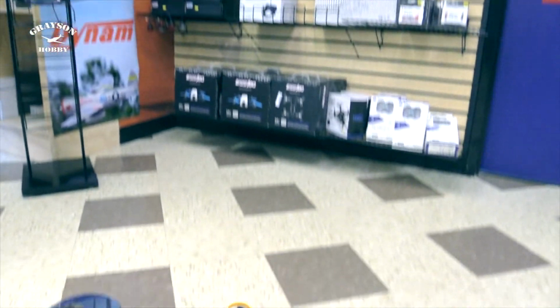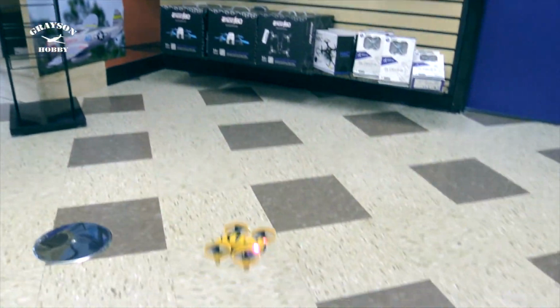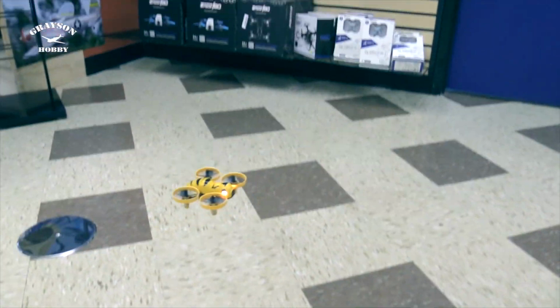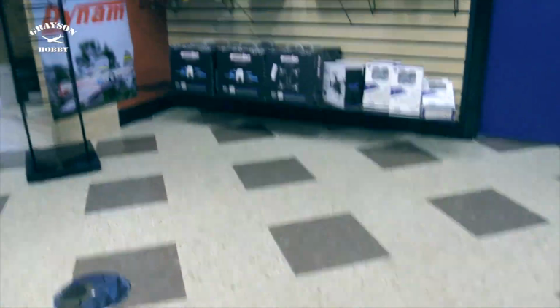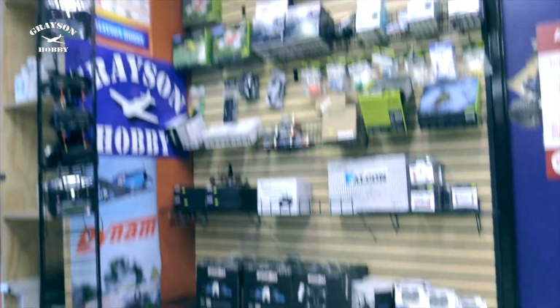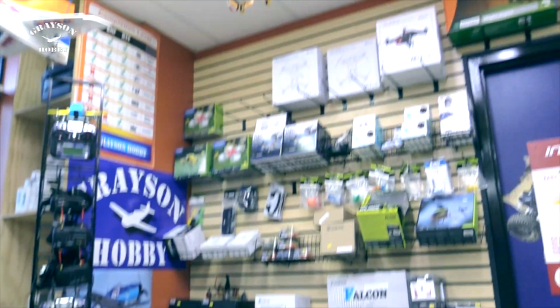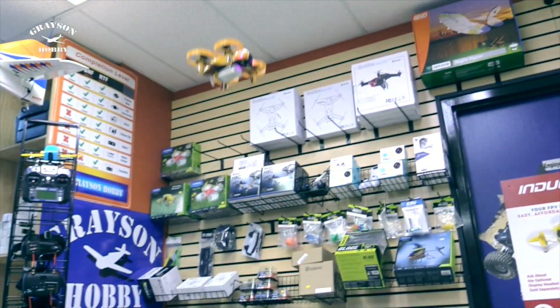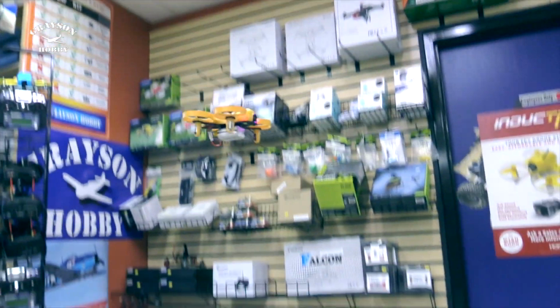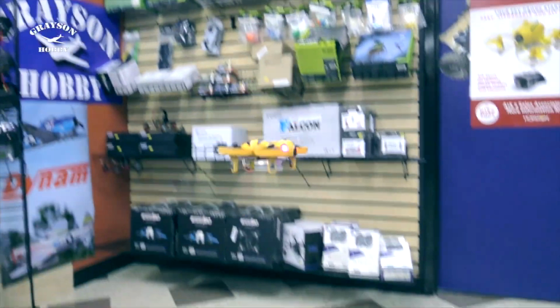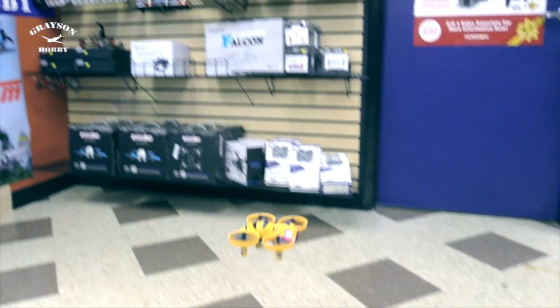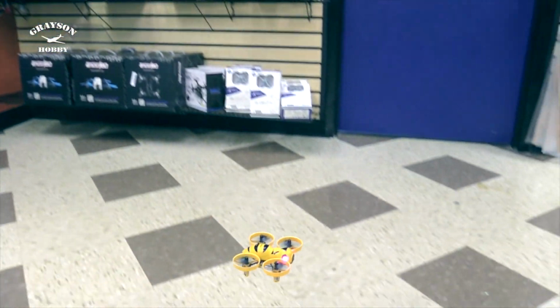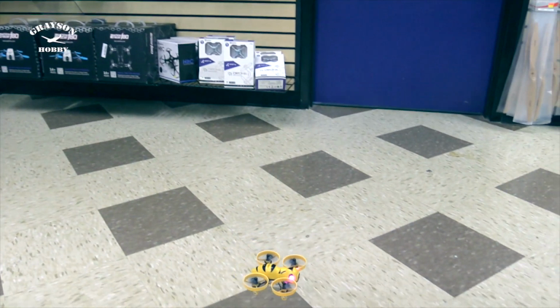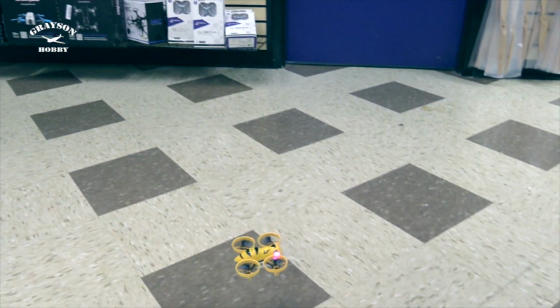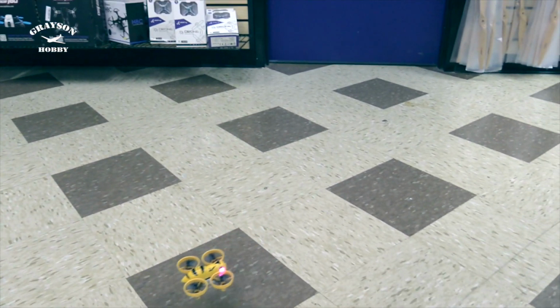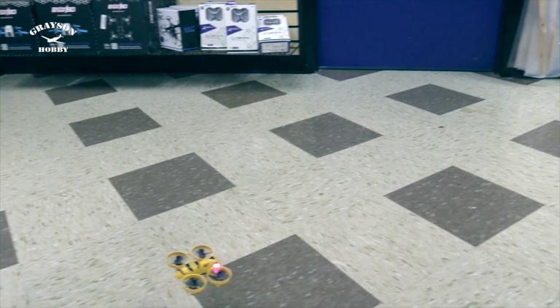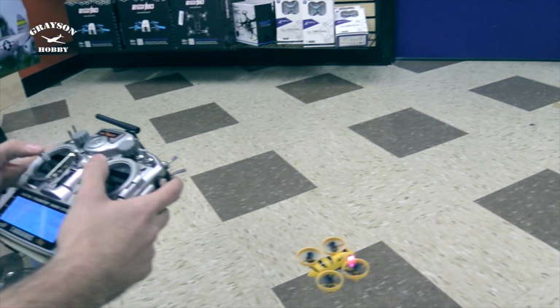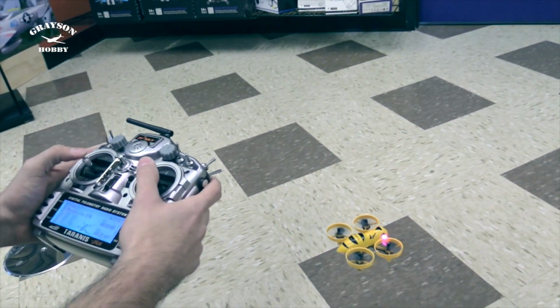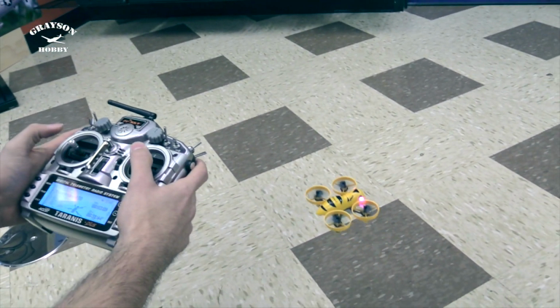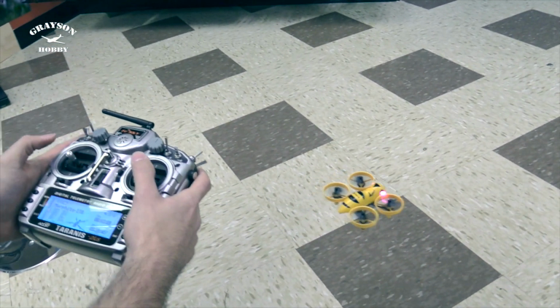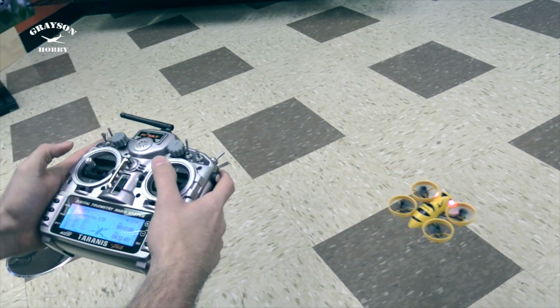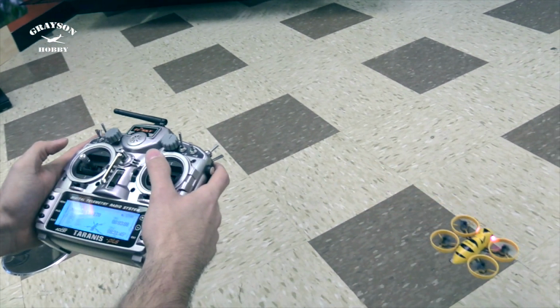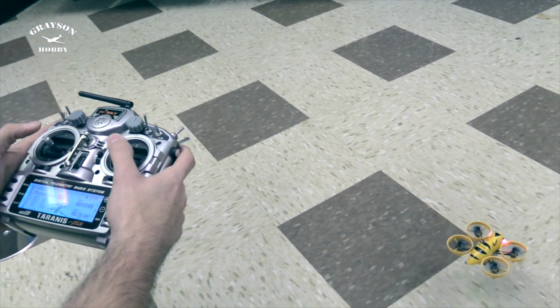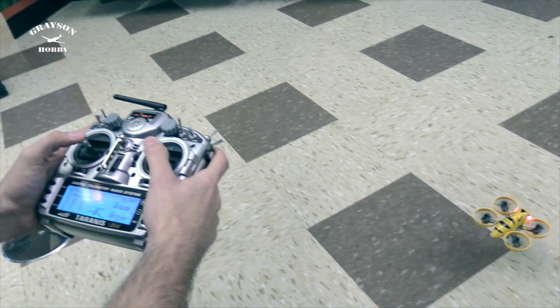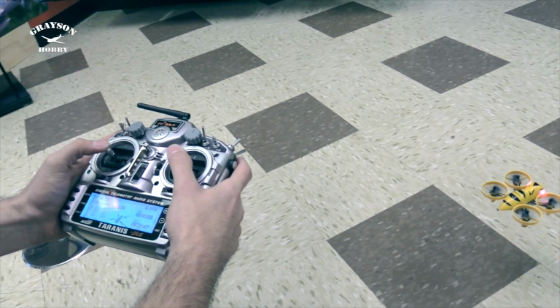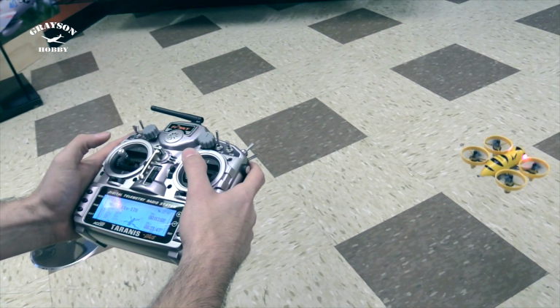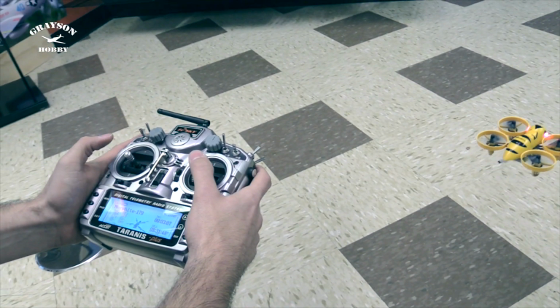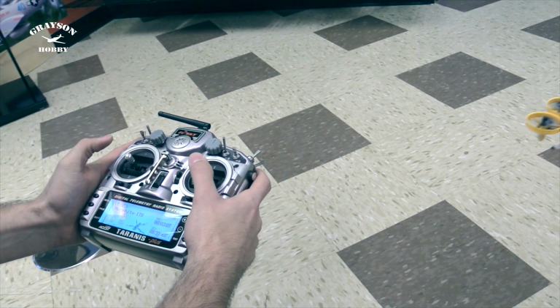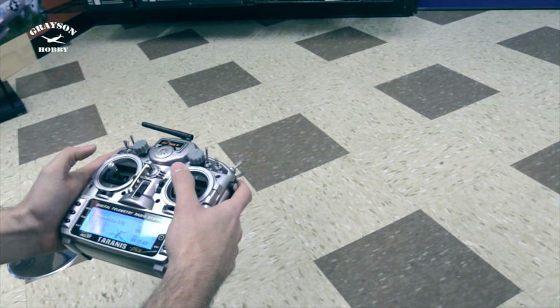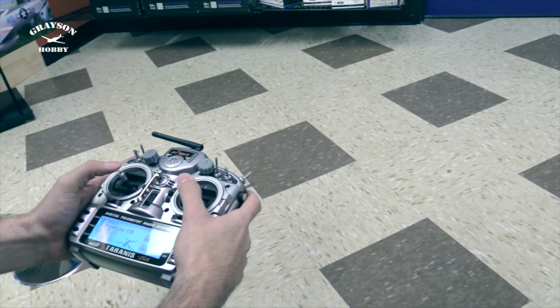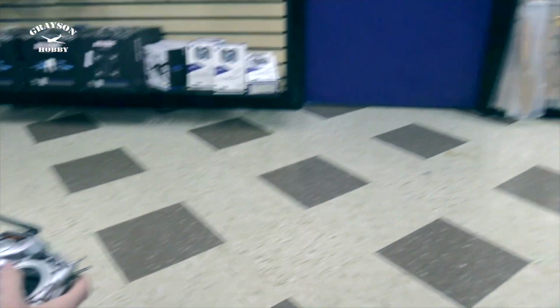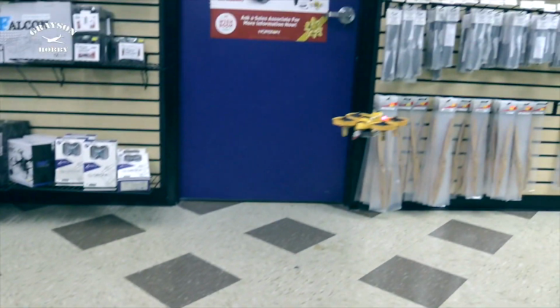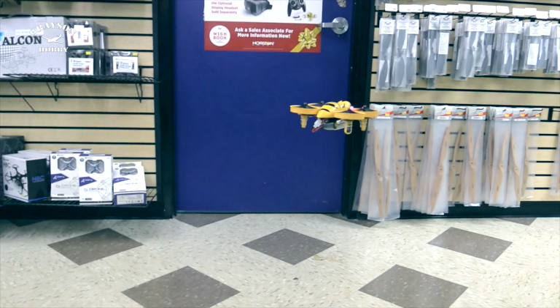How much power does it take to hover at half throttle? Holding hover right at about half throttle — it's actually climbing. So the hover point is below half.